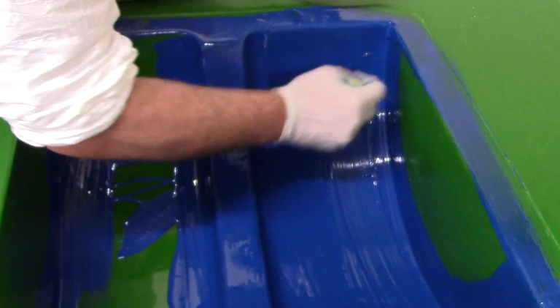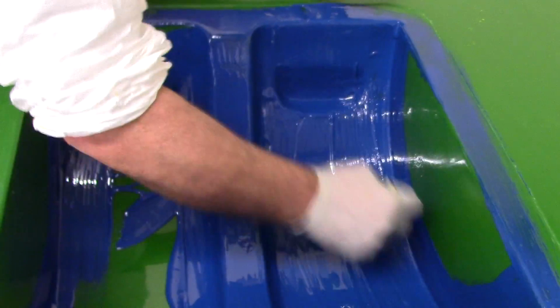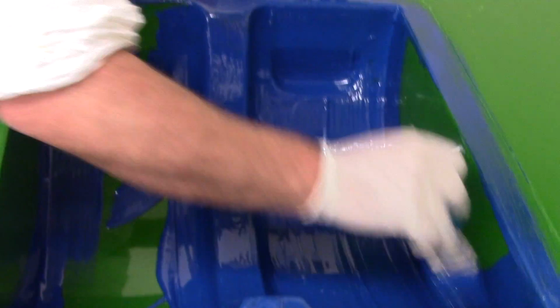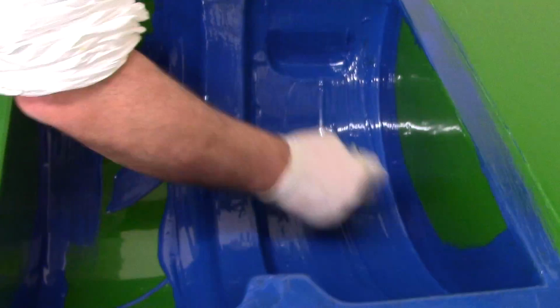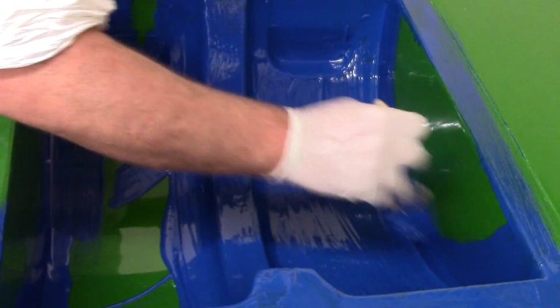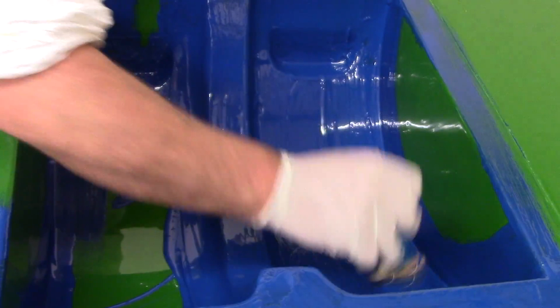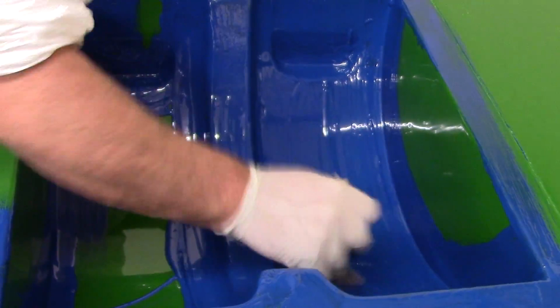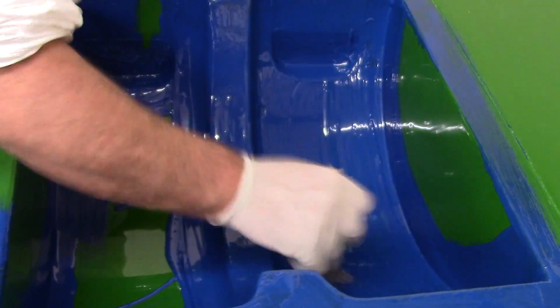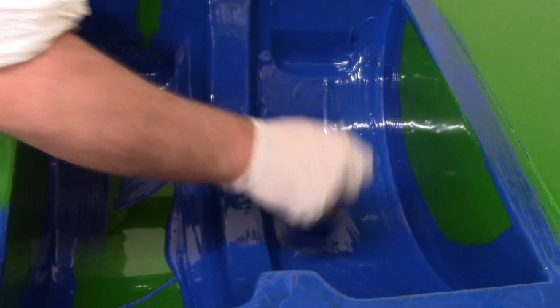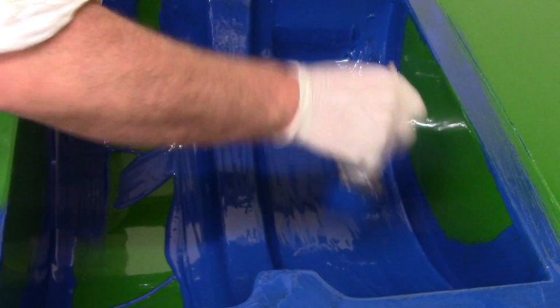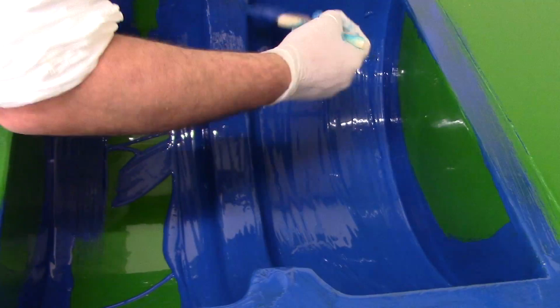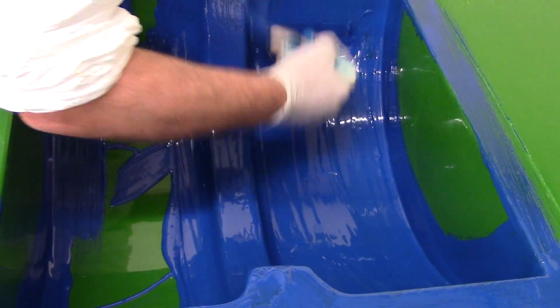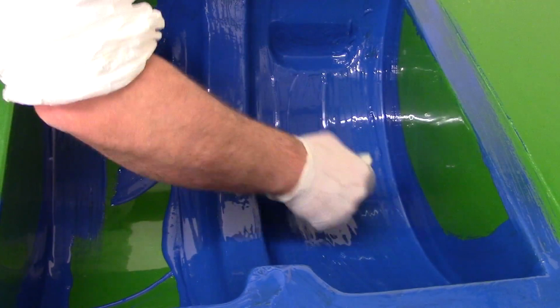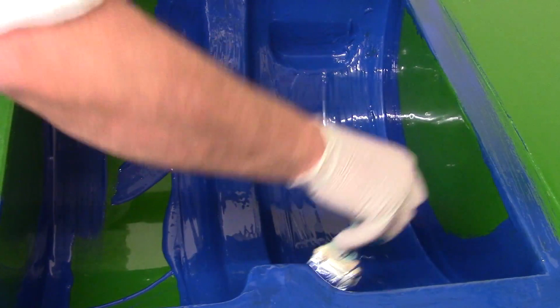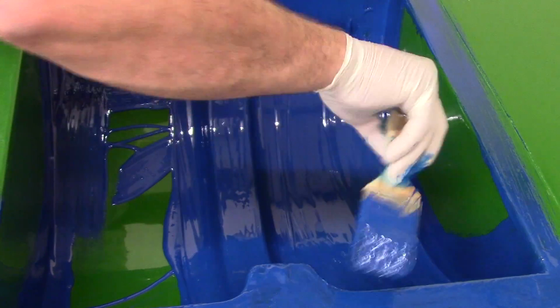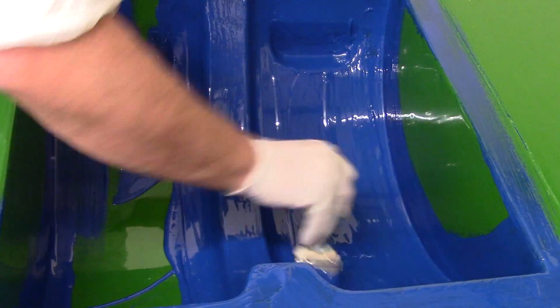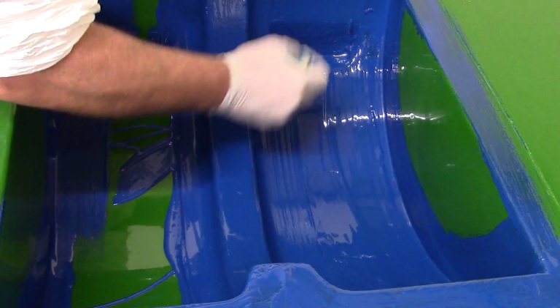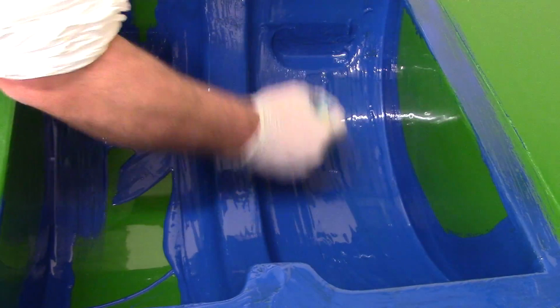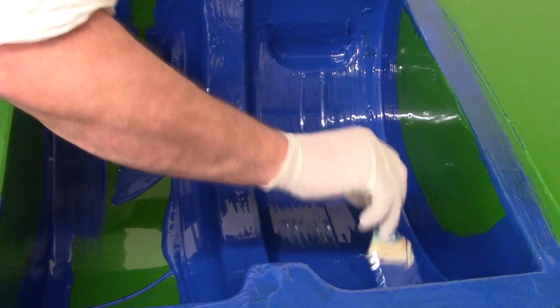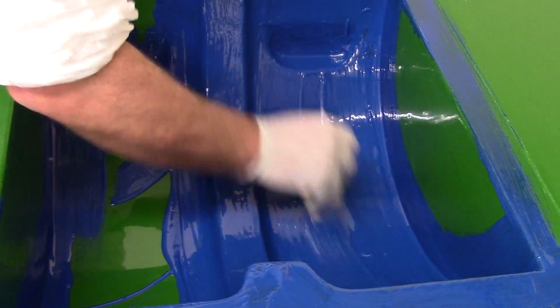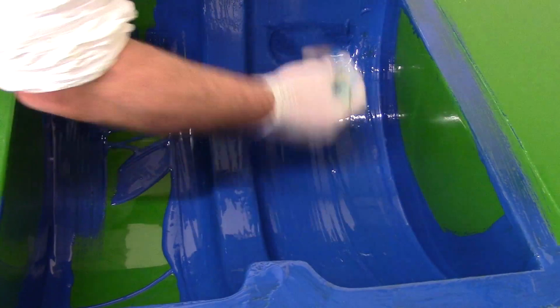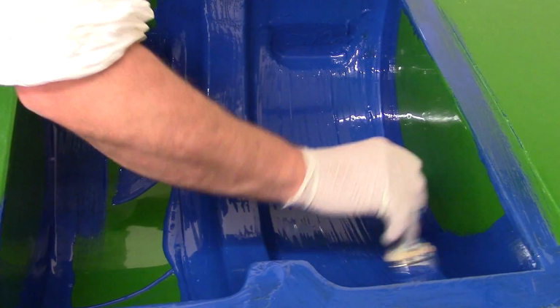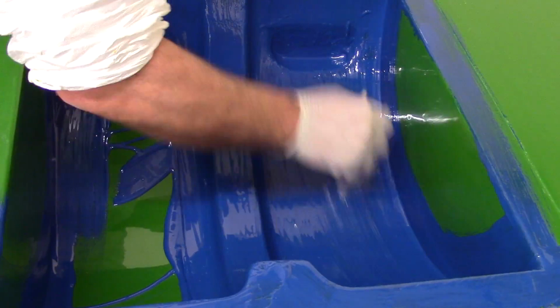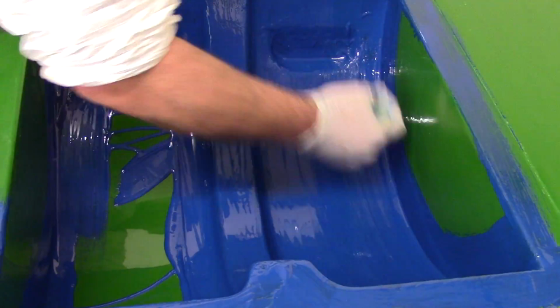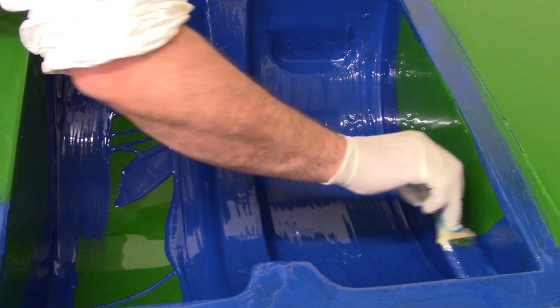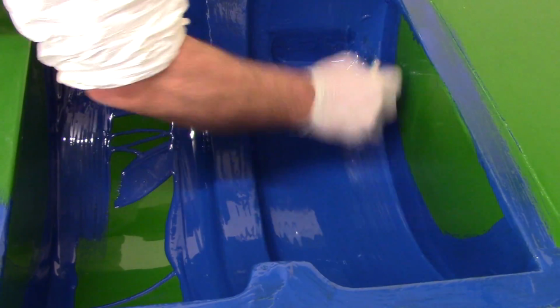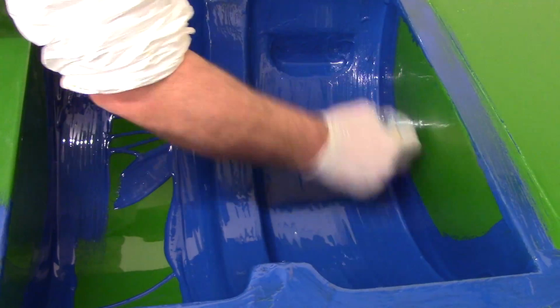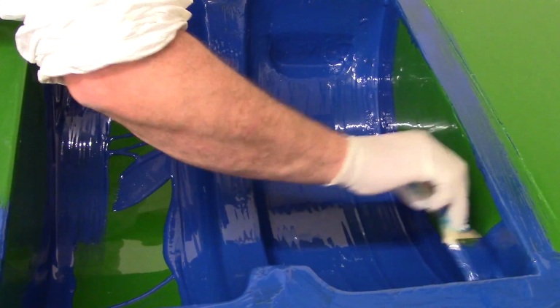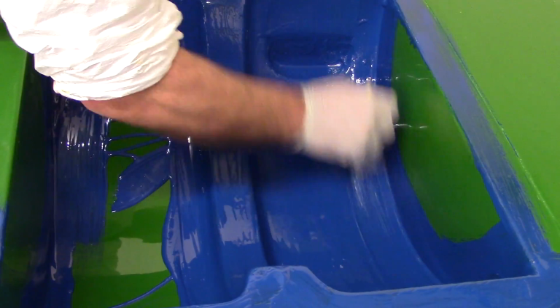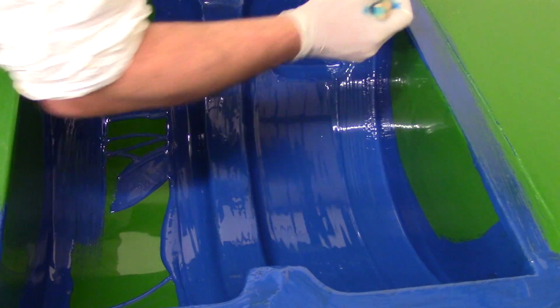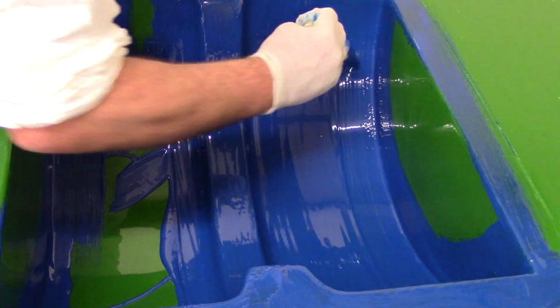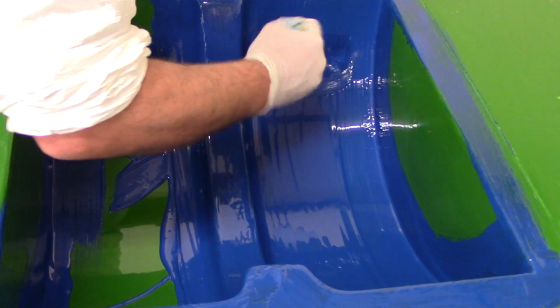If you check out our gel coat section under color gel coats, you'll see we've got a massive array of colors on there.